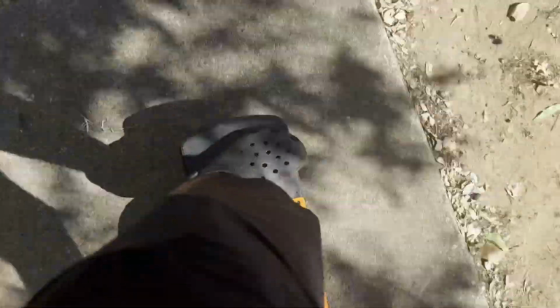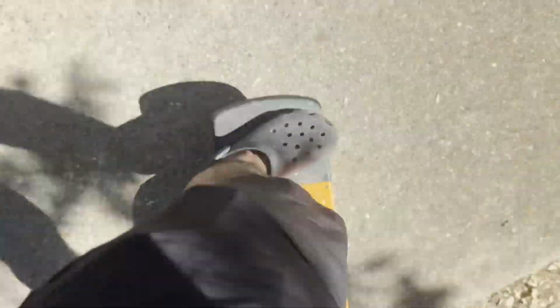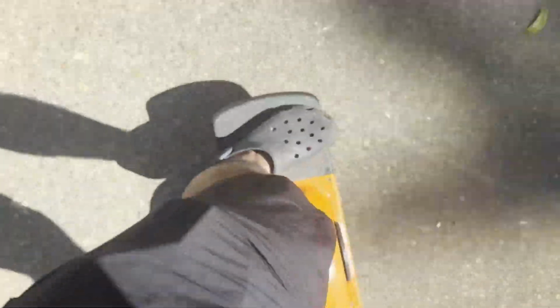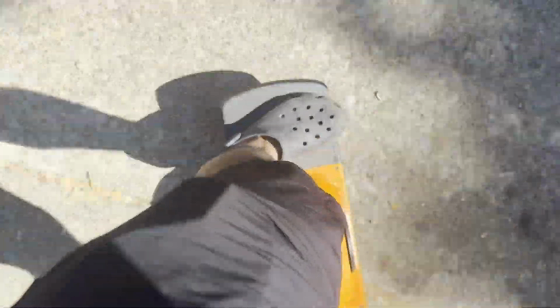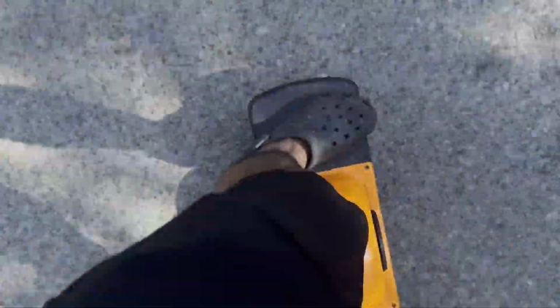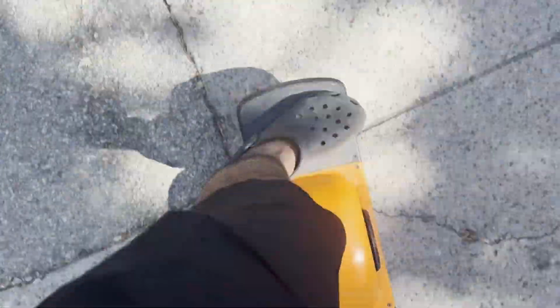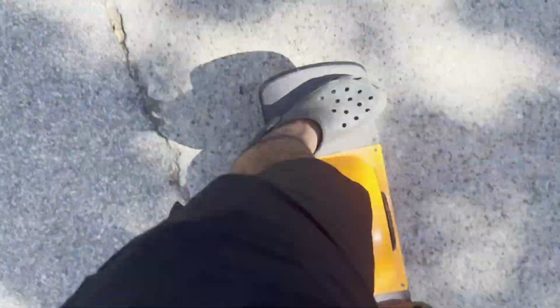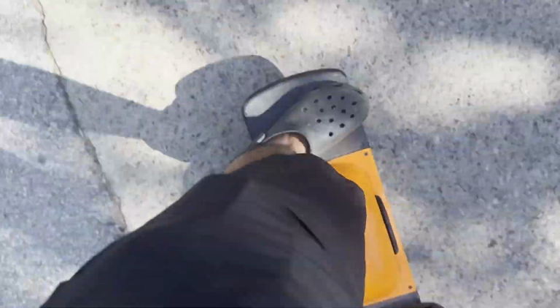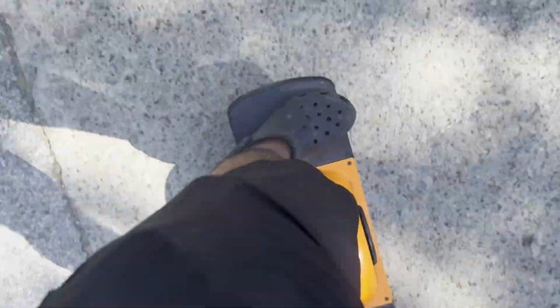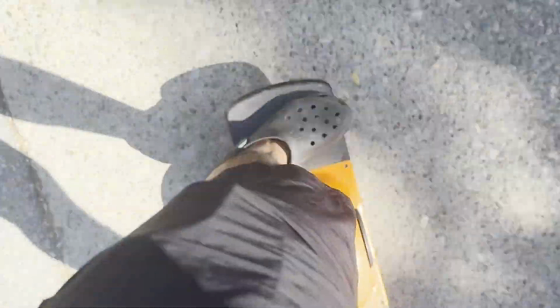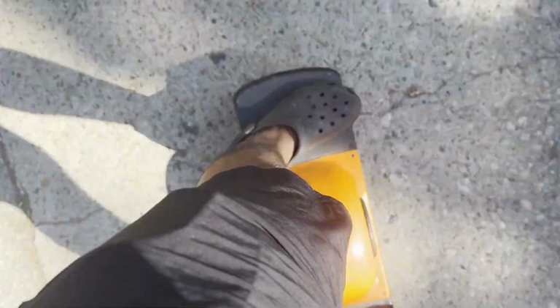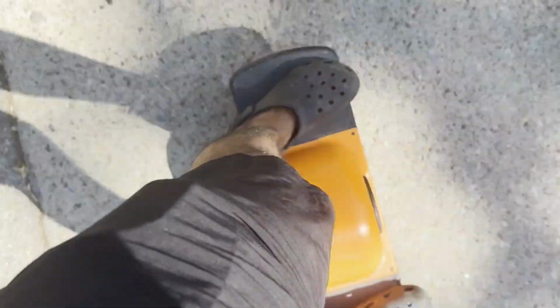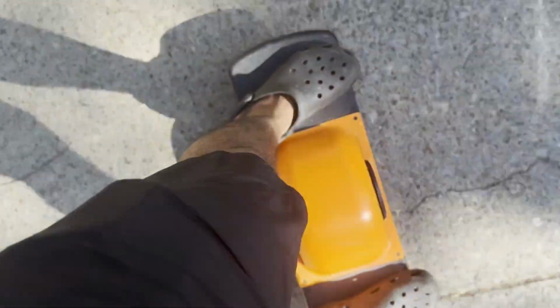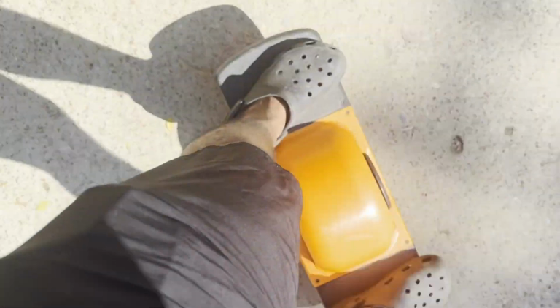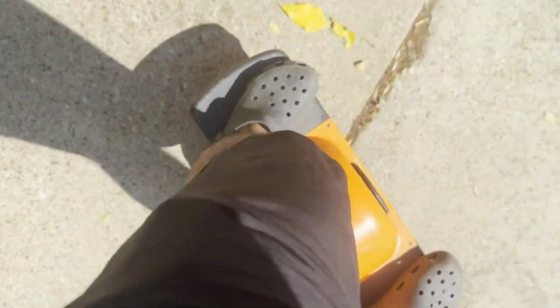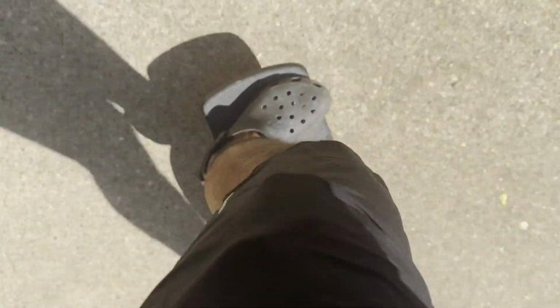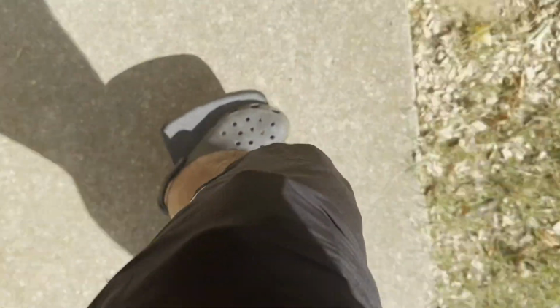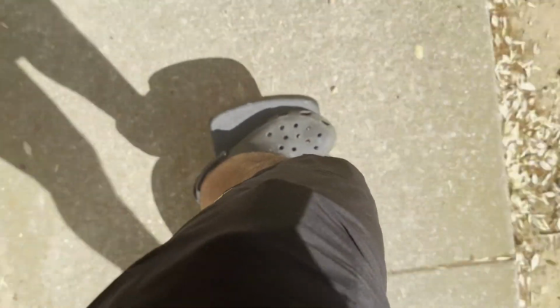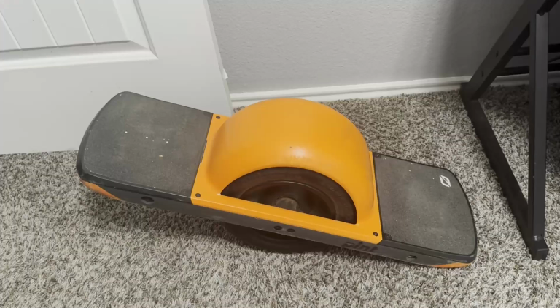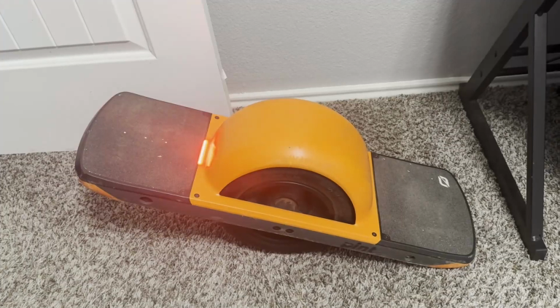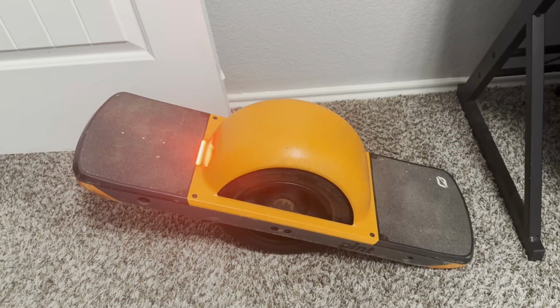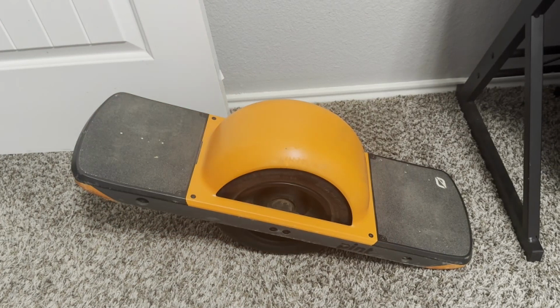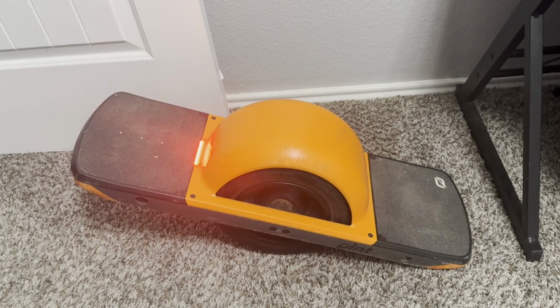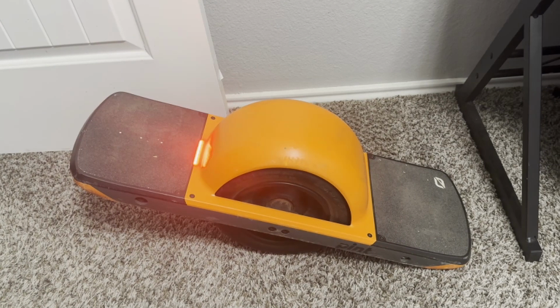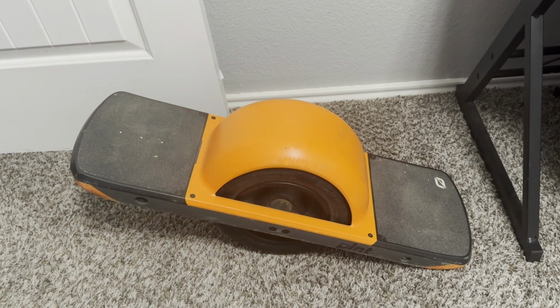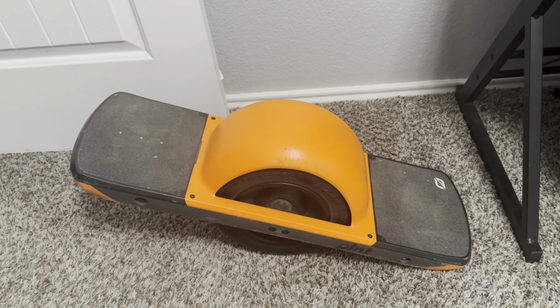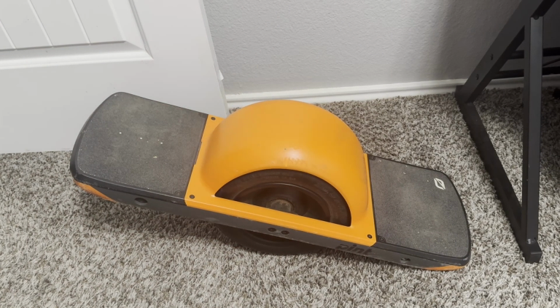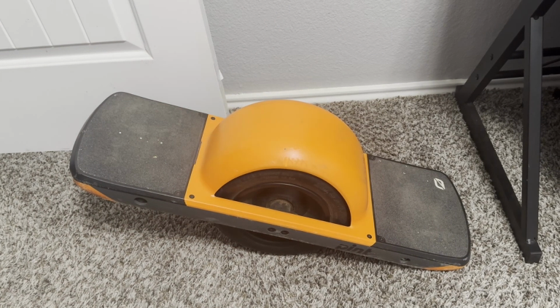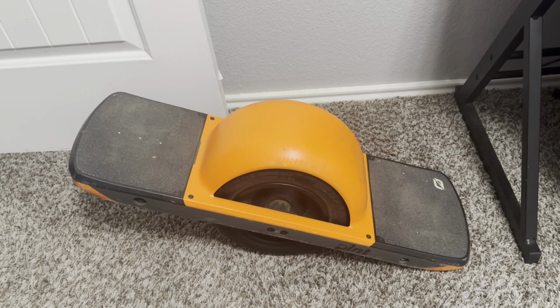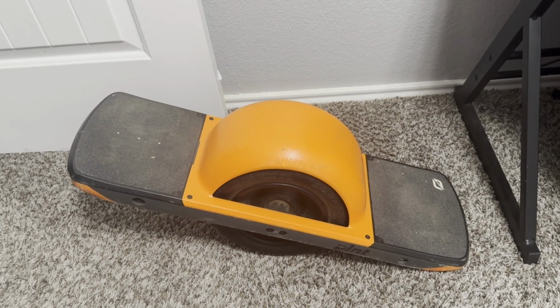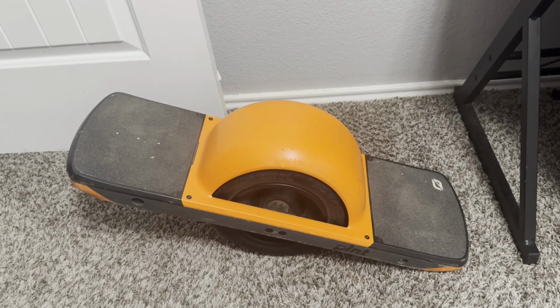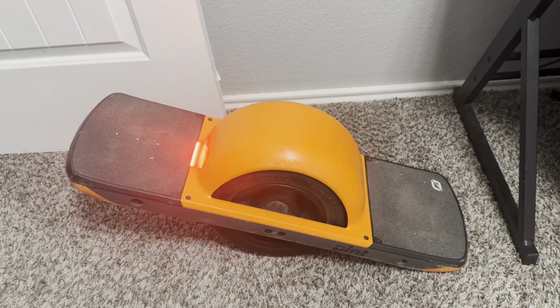I experienced this error while I was riding my One Wheel Pint. A mile into the ride it started flashing red and the motor stopped working. It slowed down, wobbled, and I had to jump off the board.